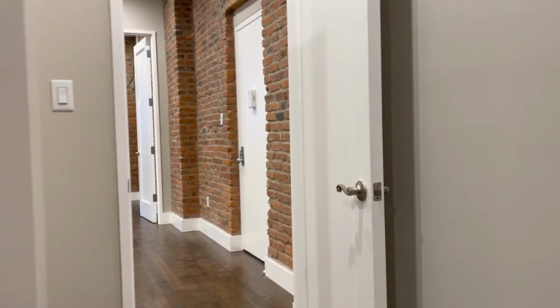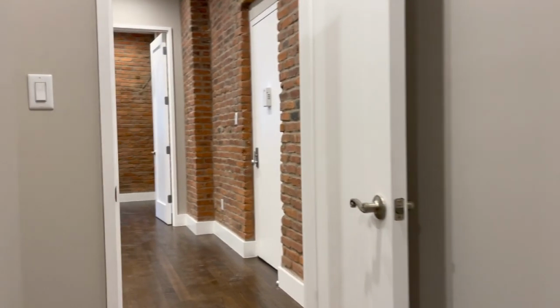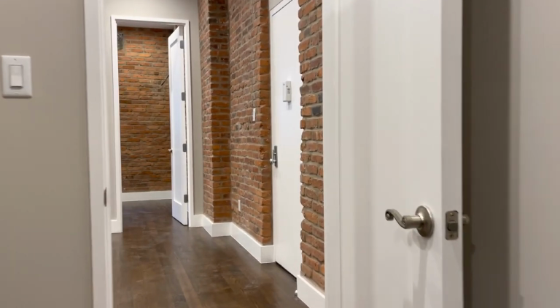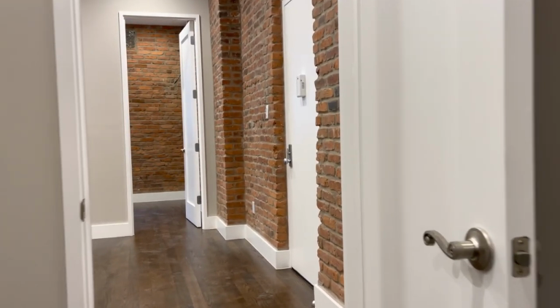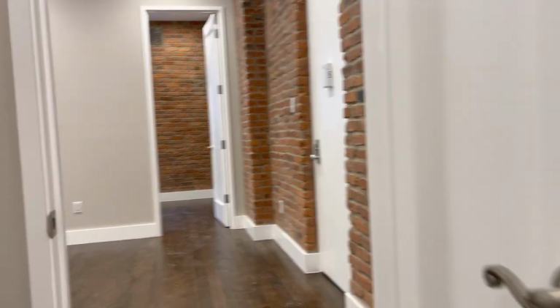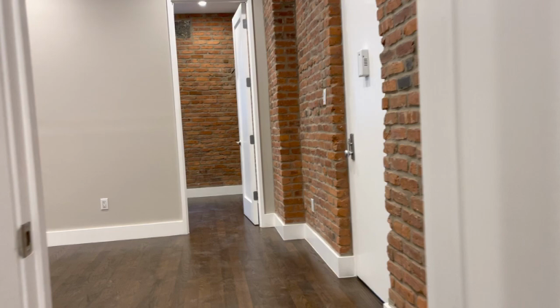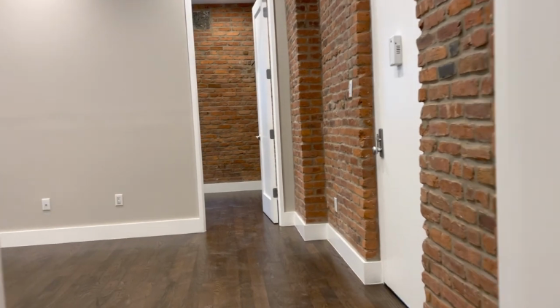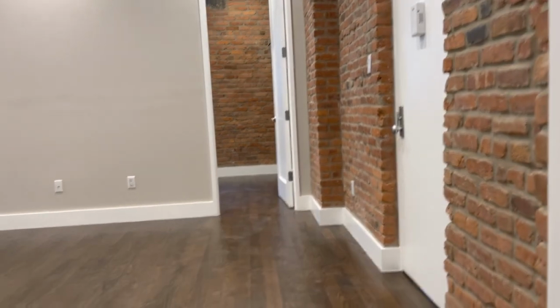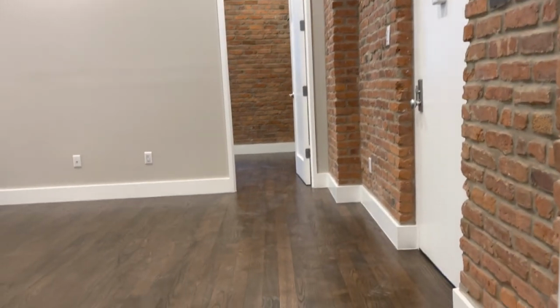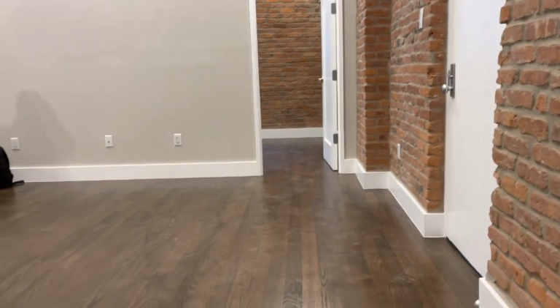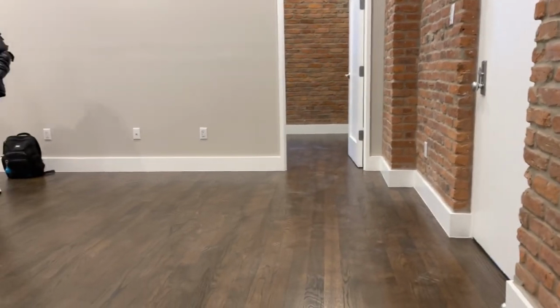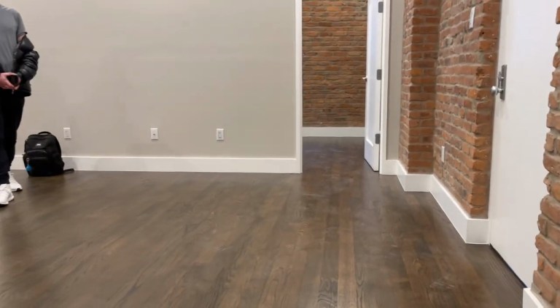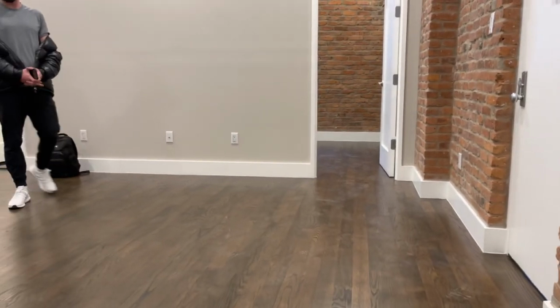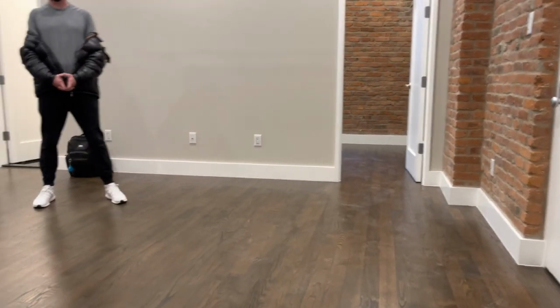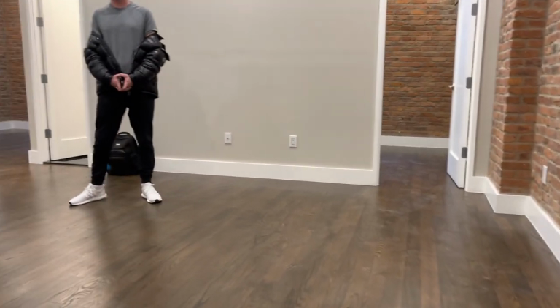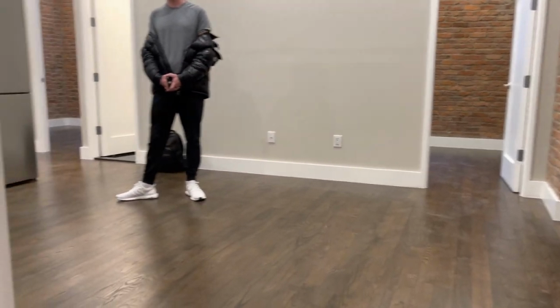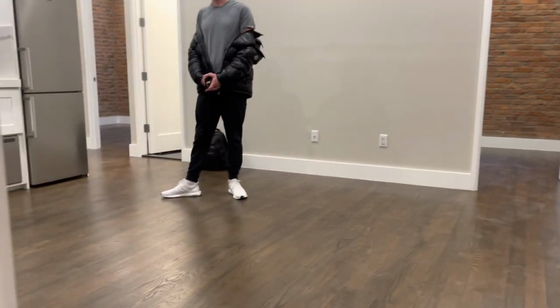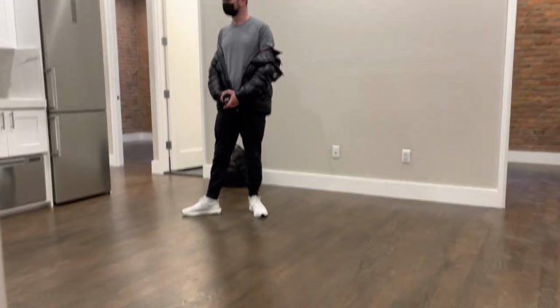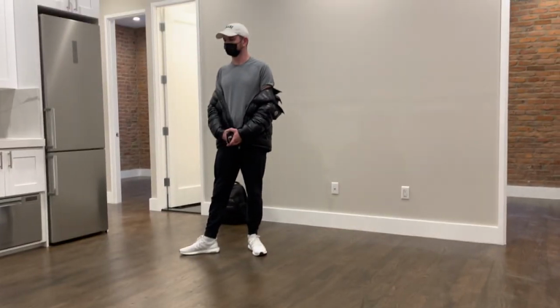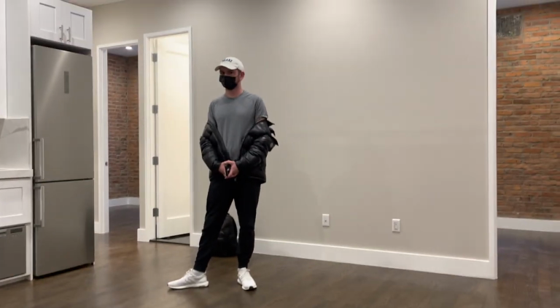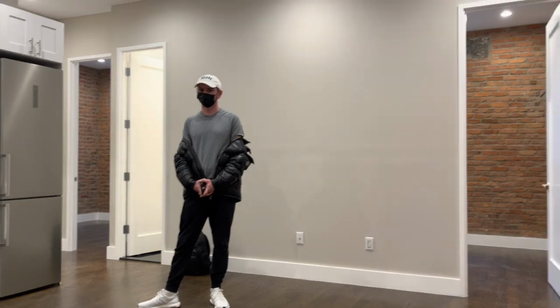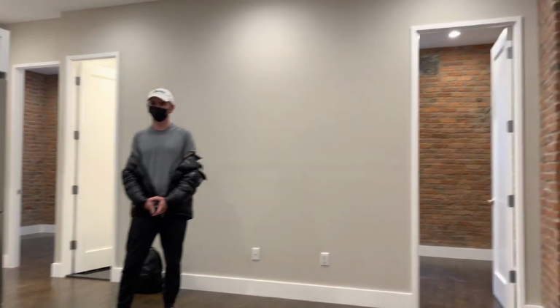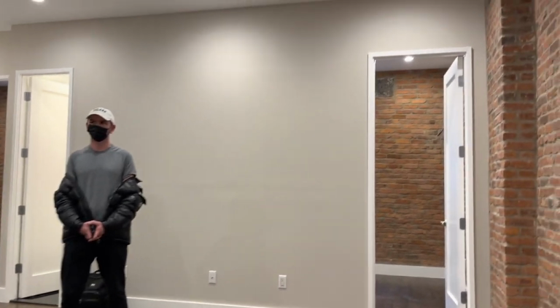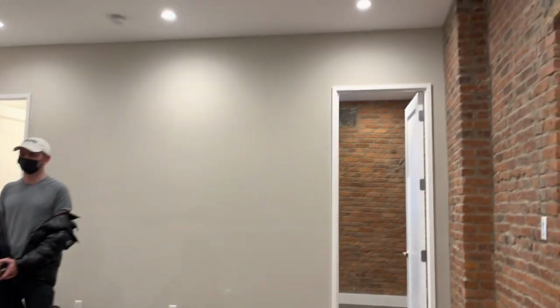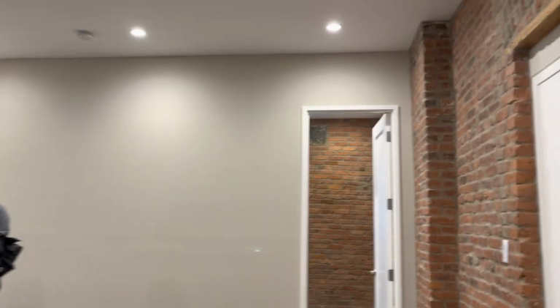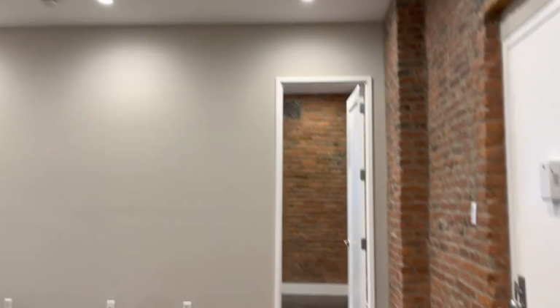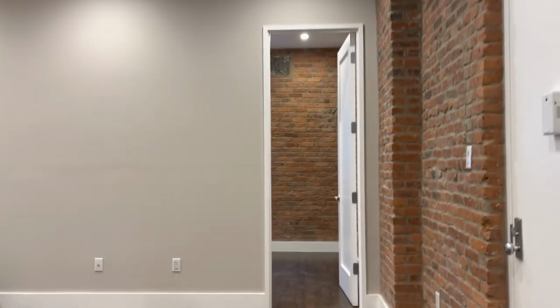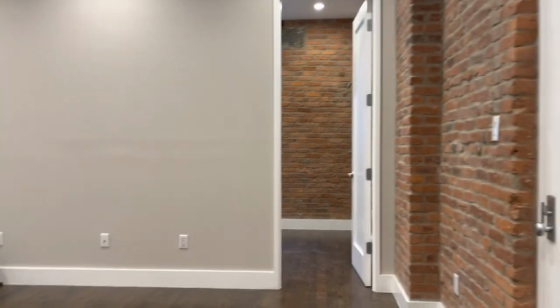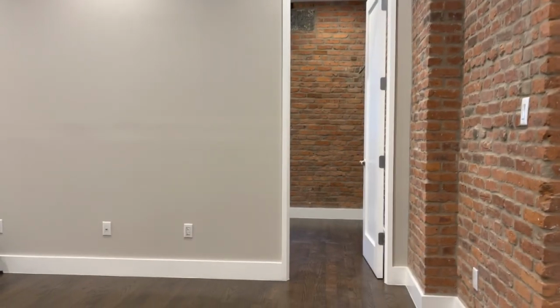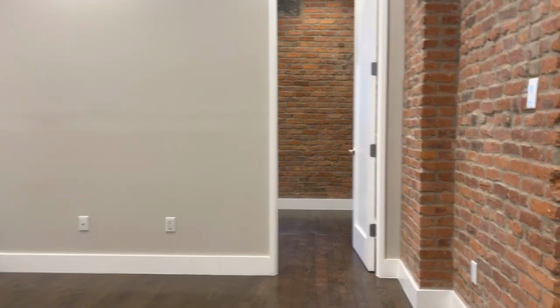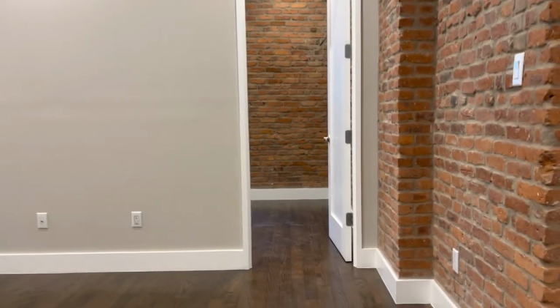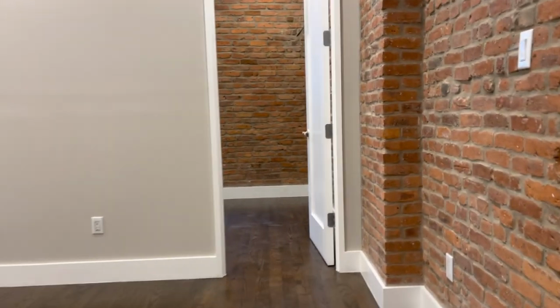Let me go back to the living room and get you another shot of it. By no means is it small. Pan all the way up — a lot of wall space depending on where you want to have the TV.